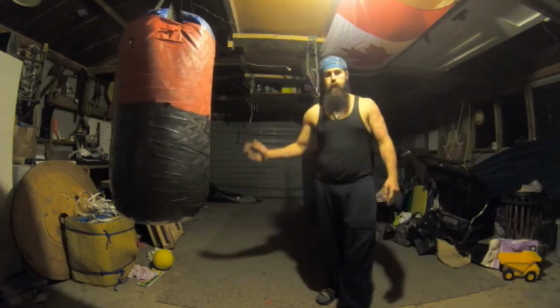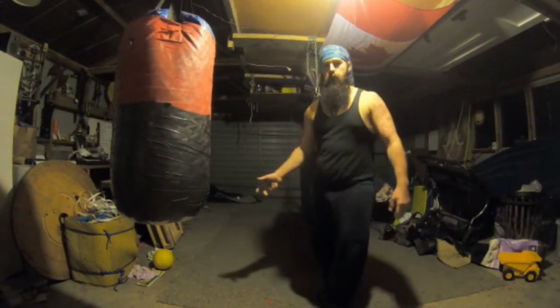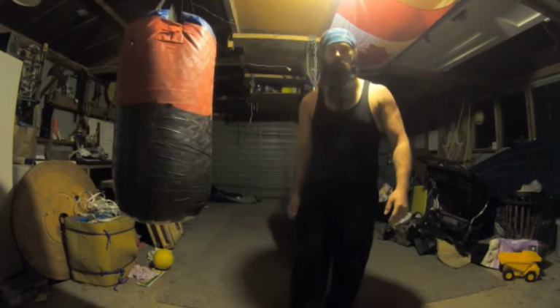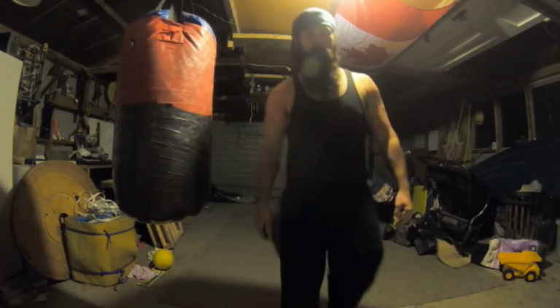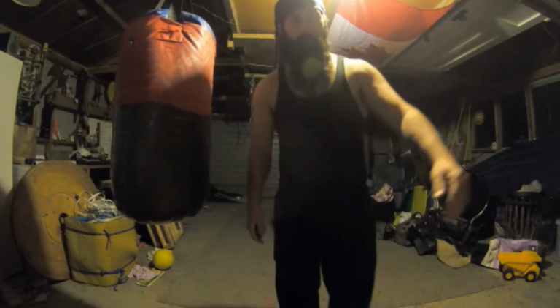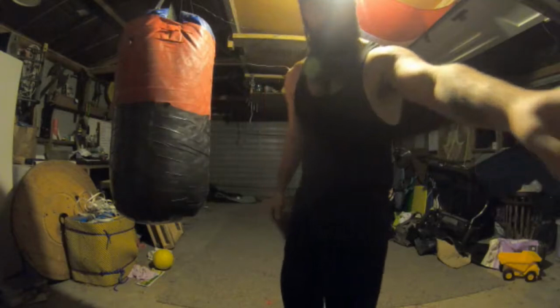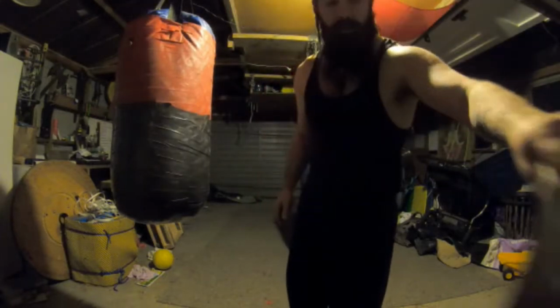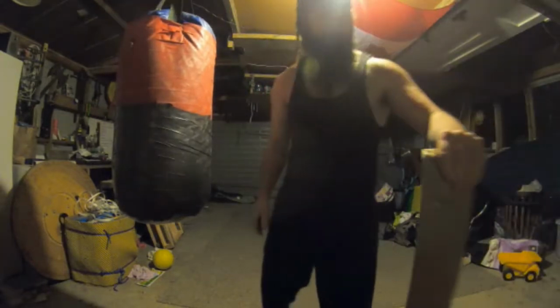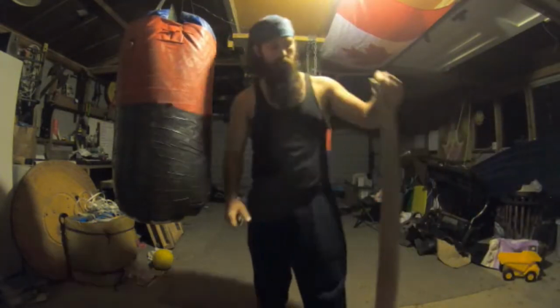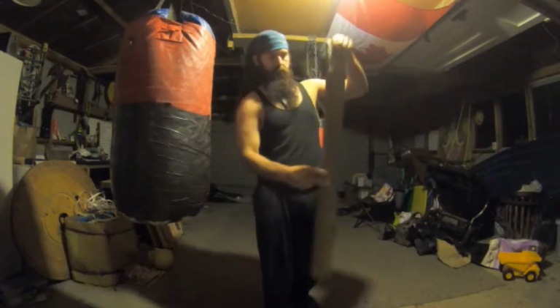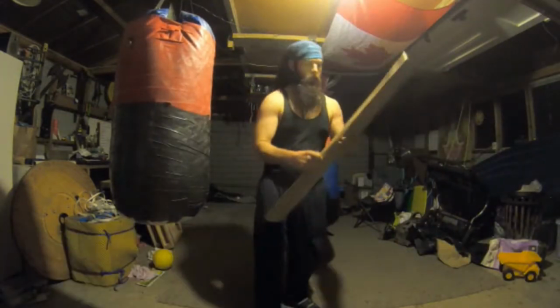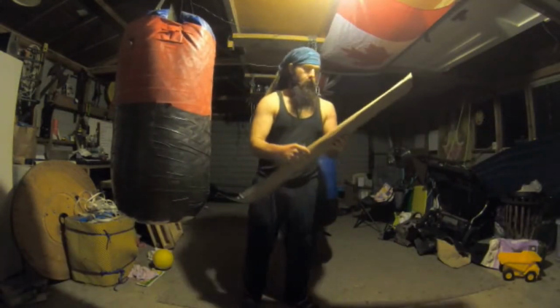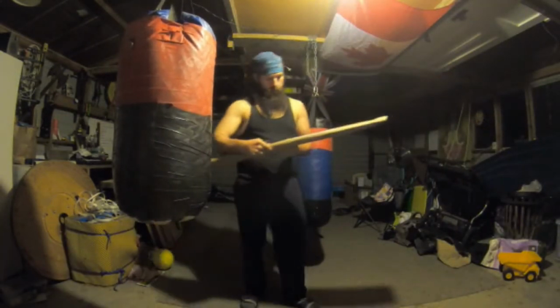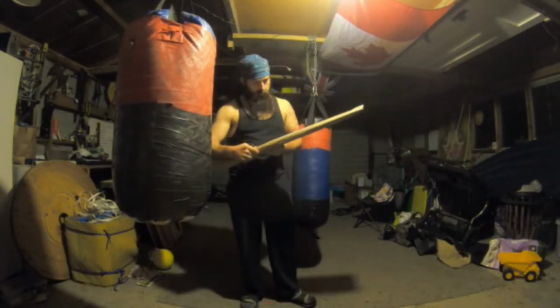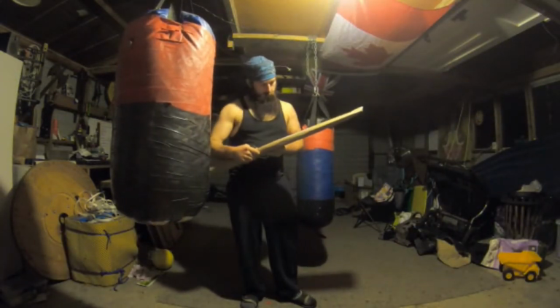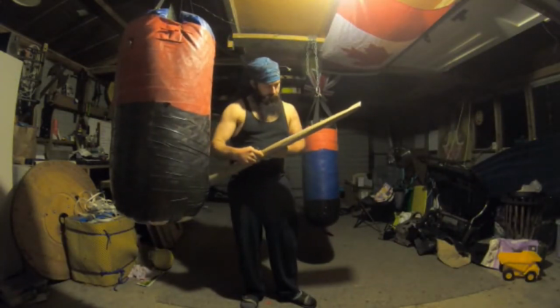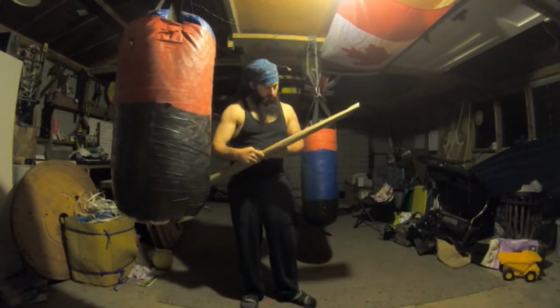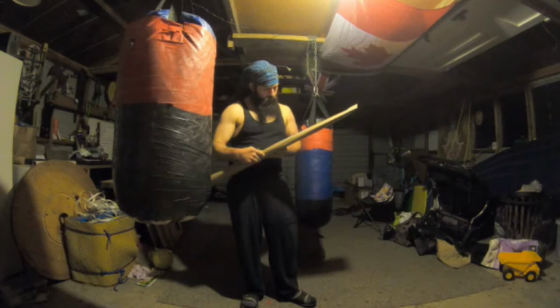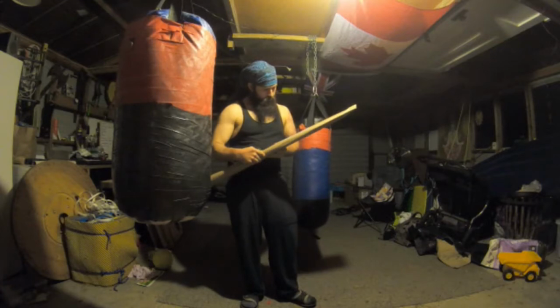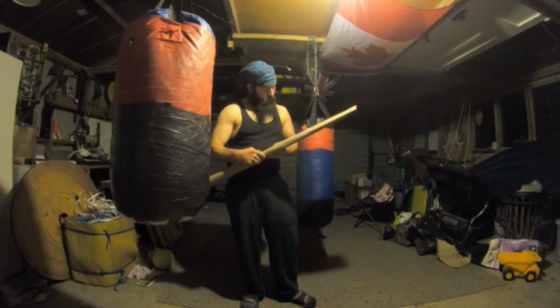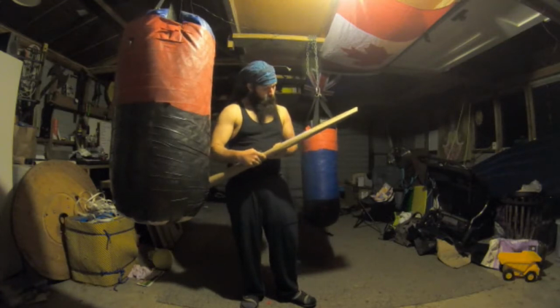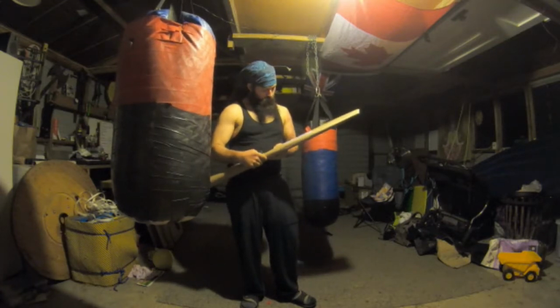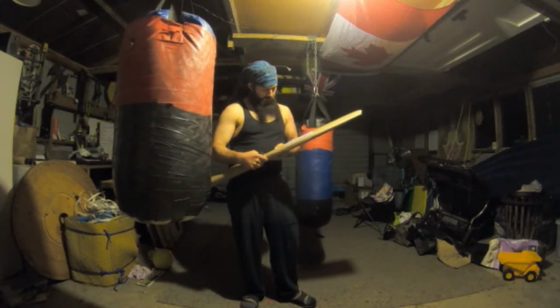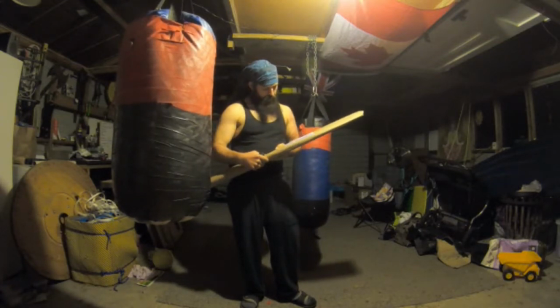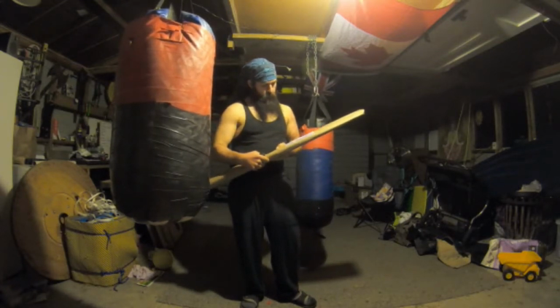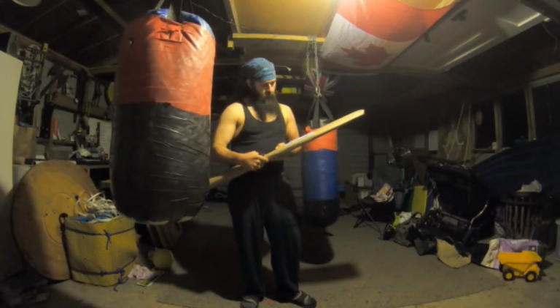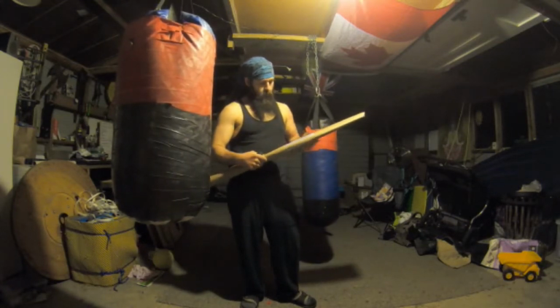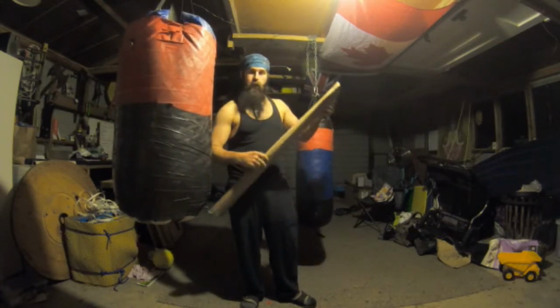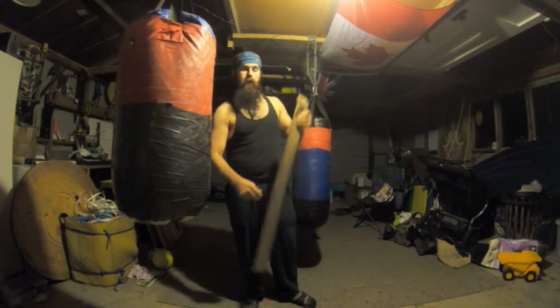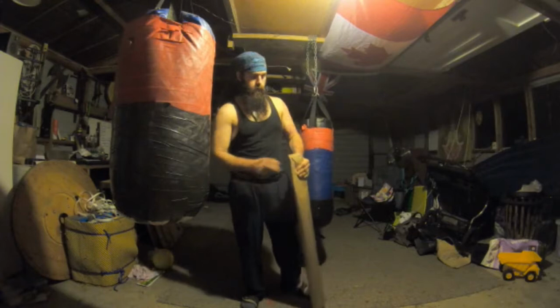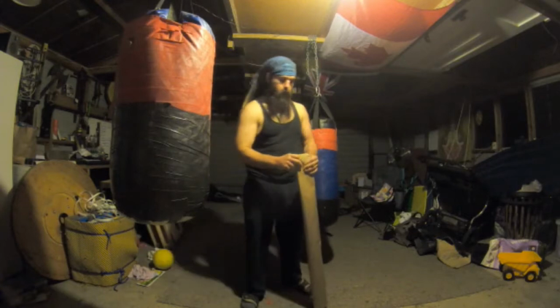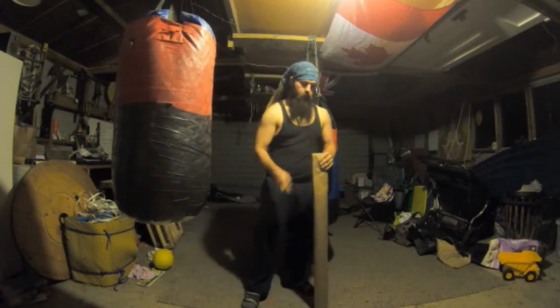Good evening YouTube. Tonight we got an interesting package. This will be from Blademaster, up in Auckland, New Zealand.